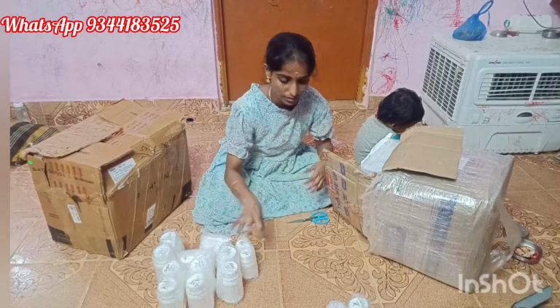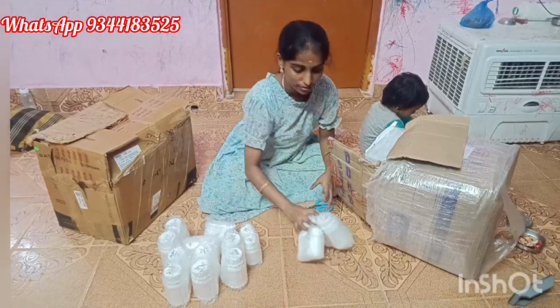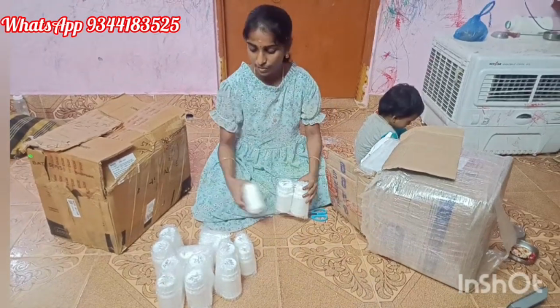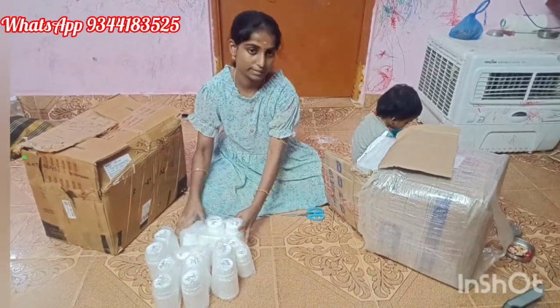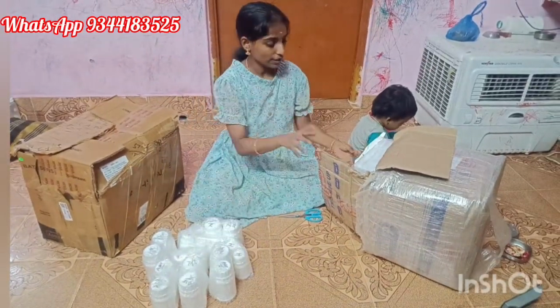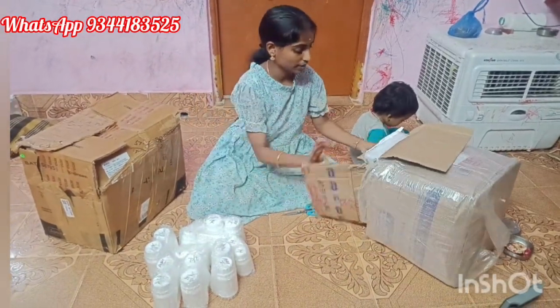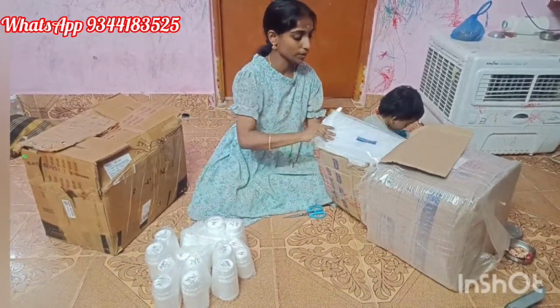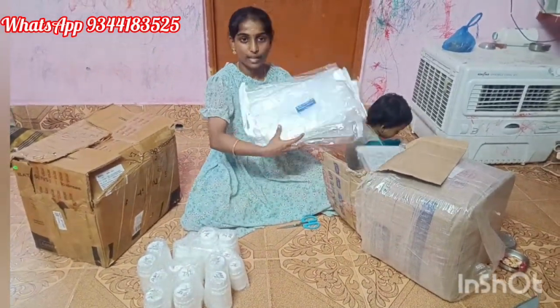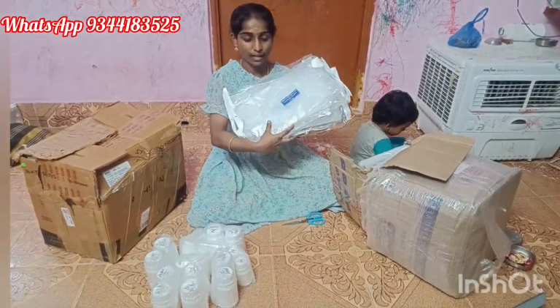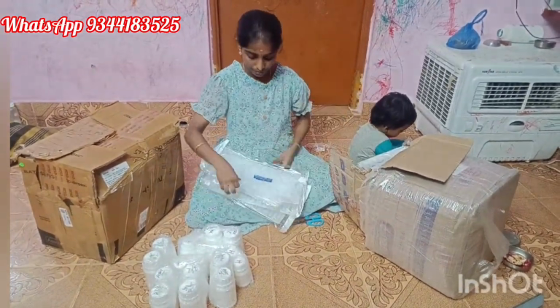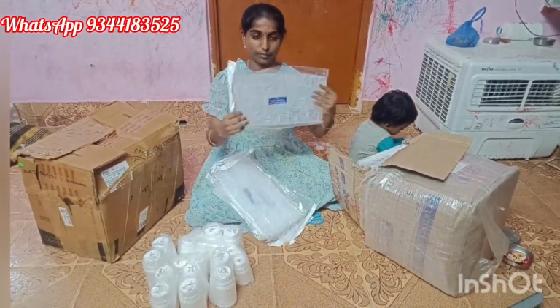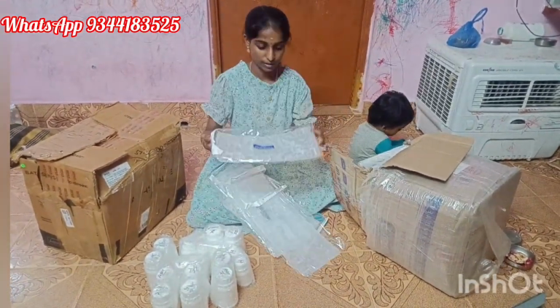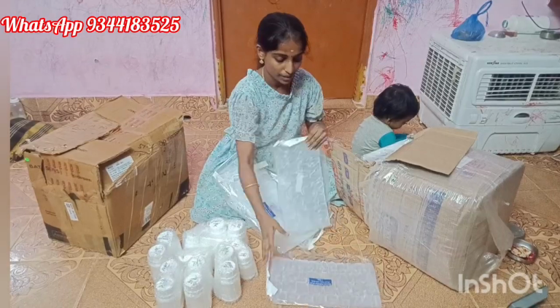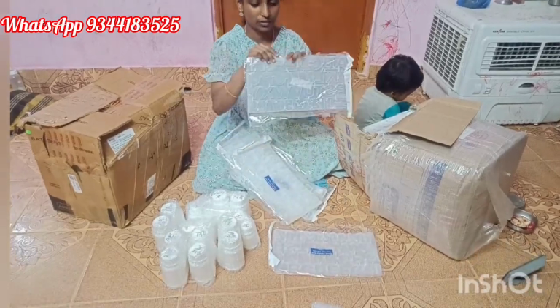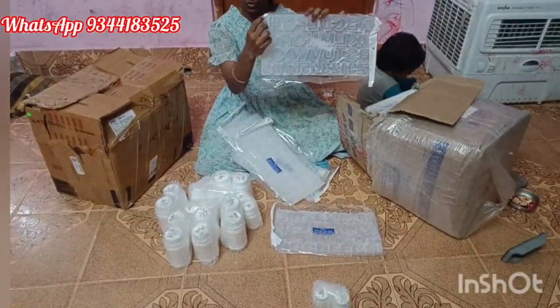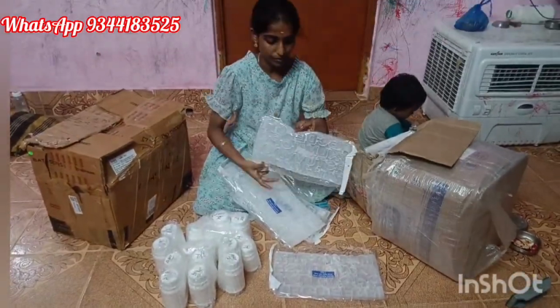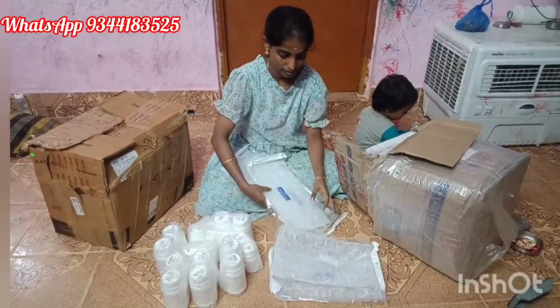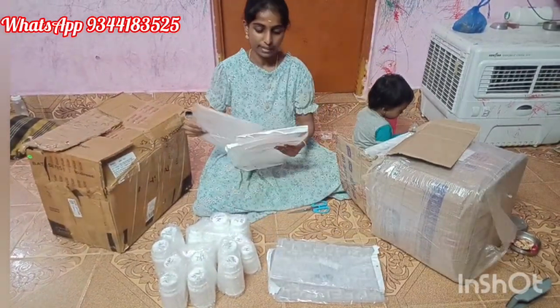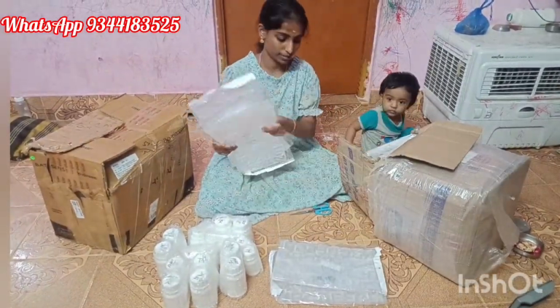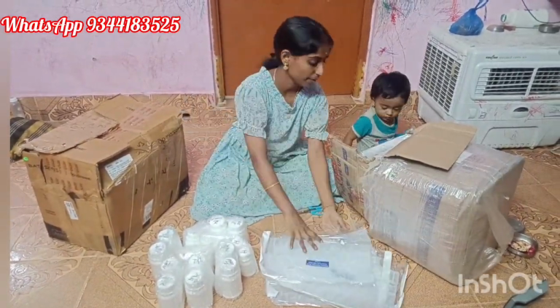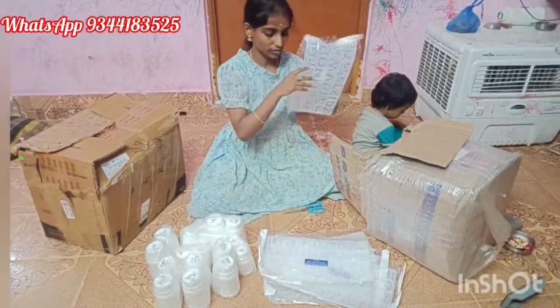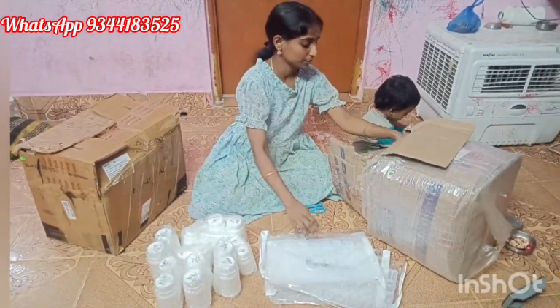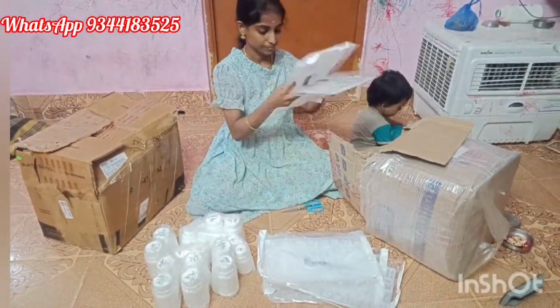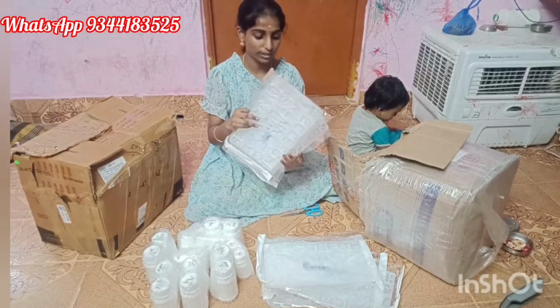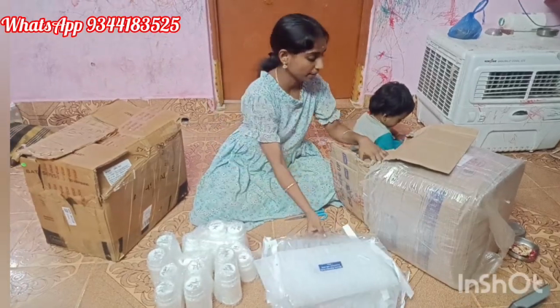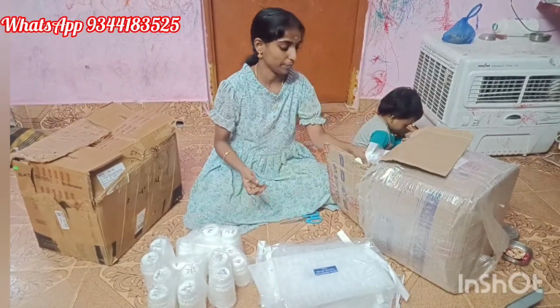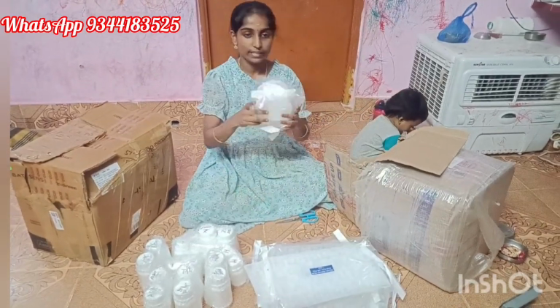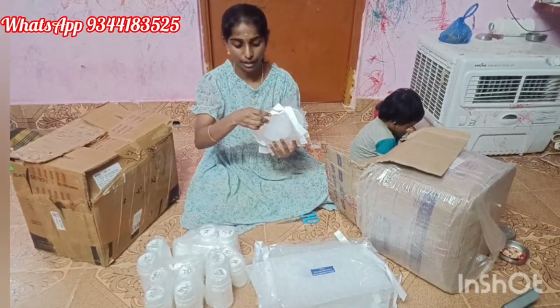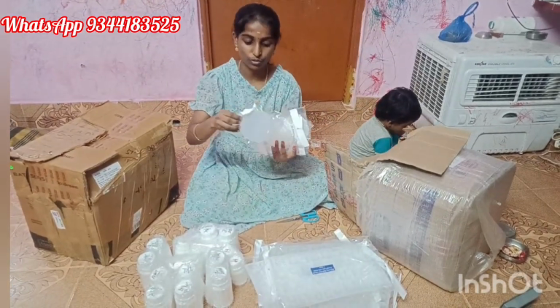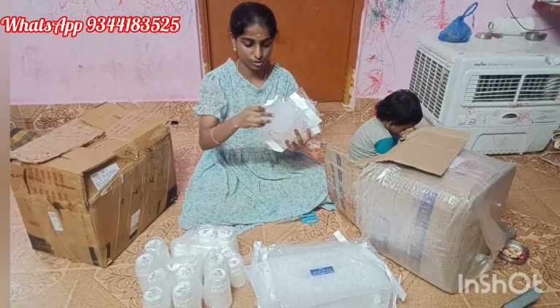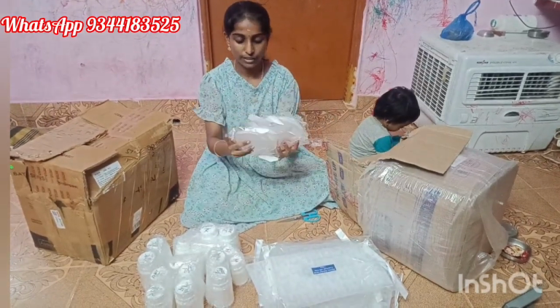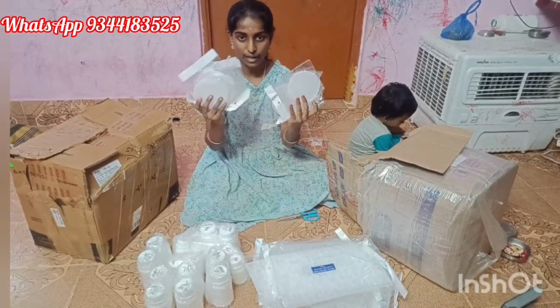Hi dear friends, welcome back to our channel Ammo Supergraf. In this video, I will show you a raw material unboxing and packing video. I am starting my first video — I will show you a video for small business.